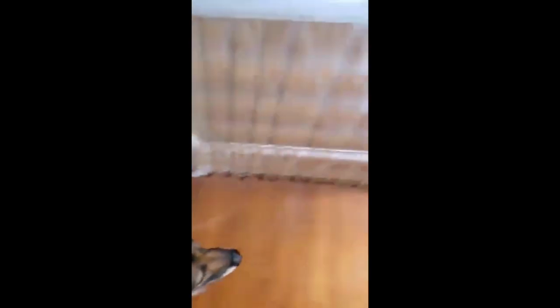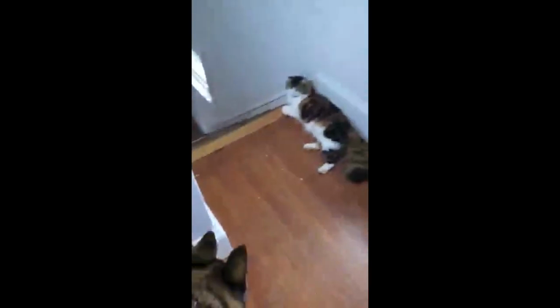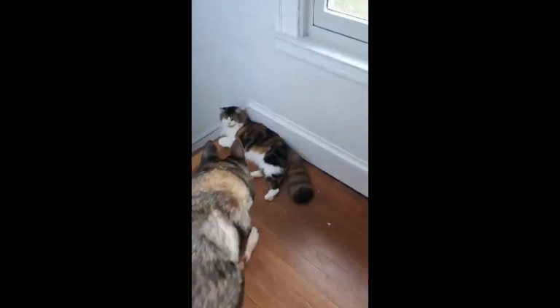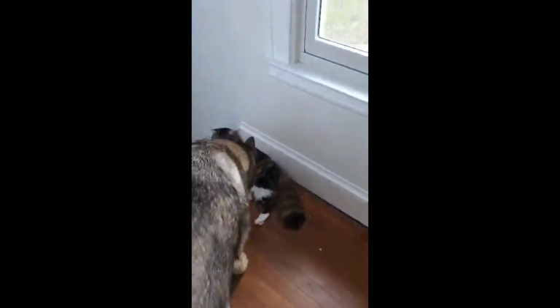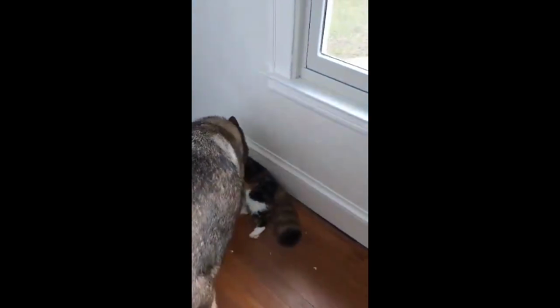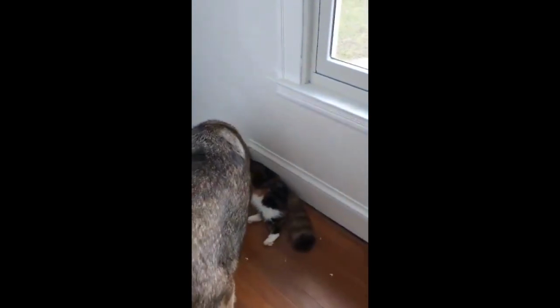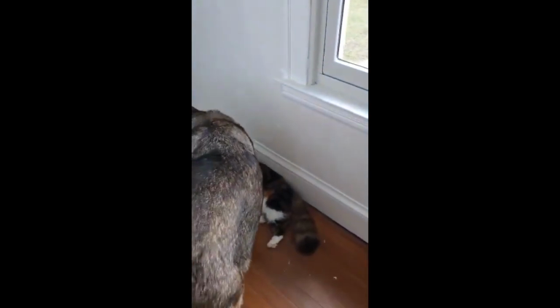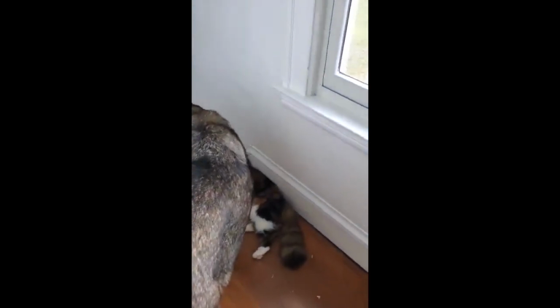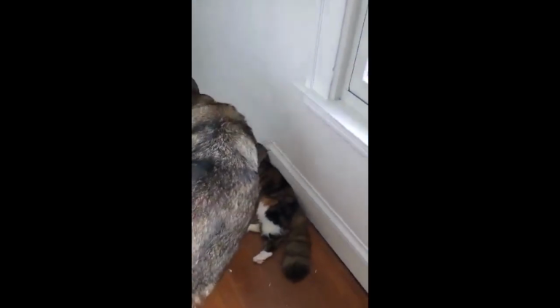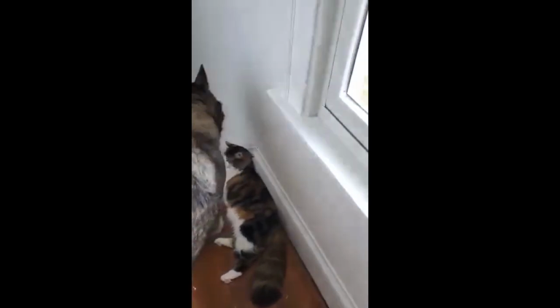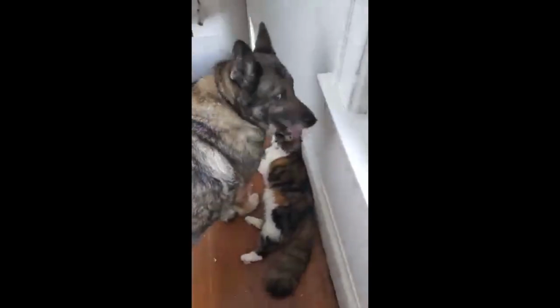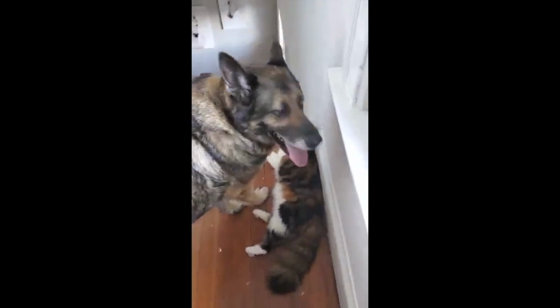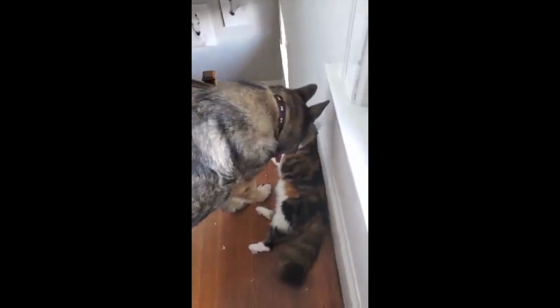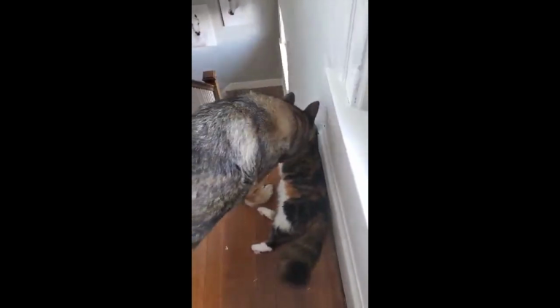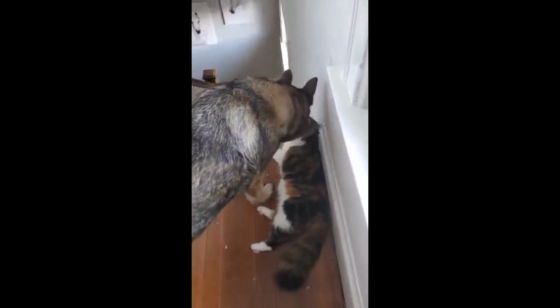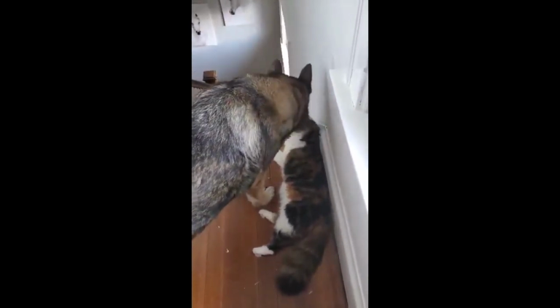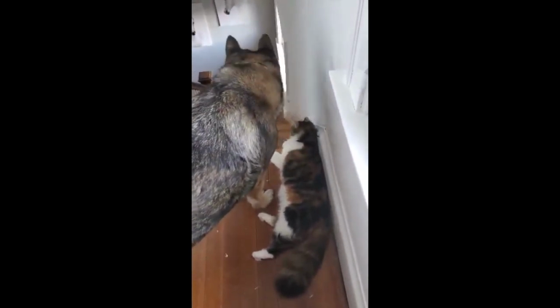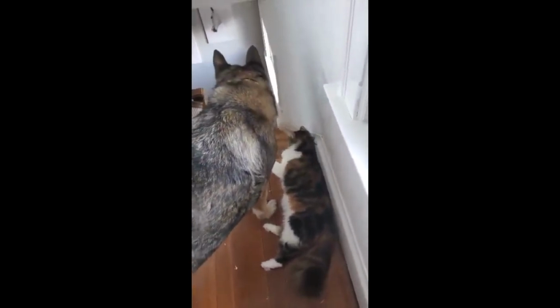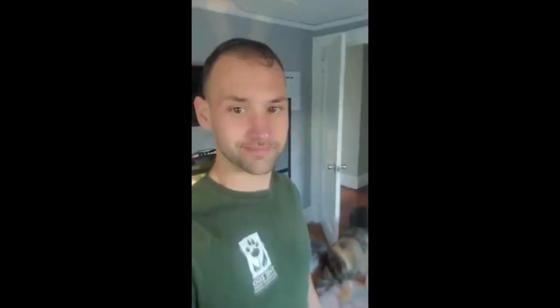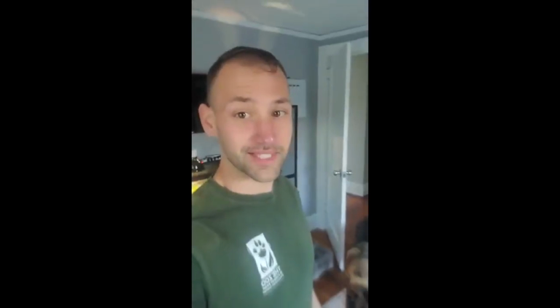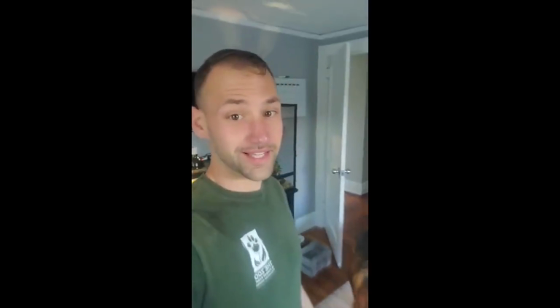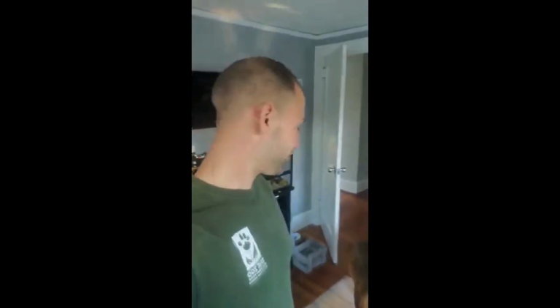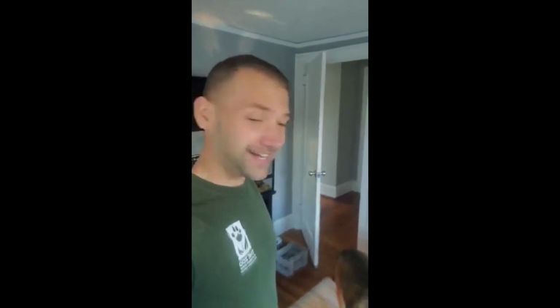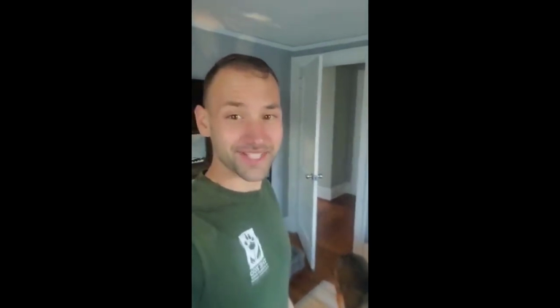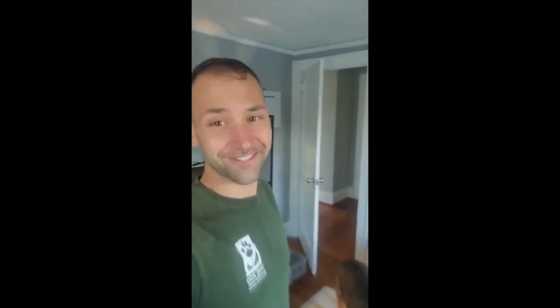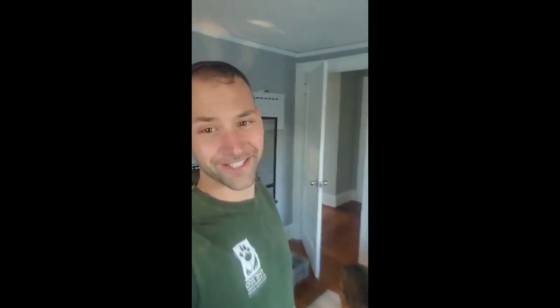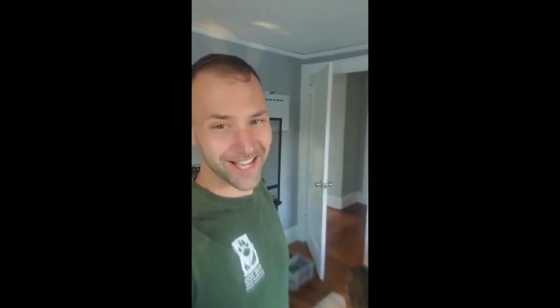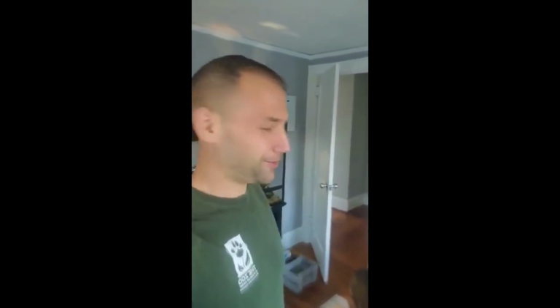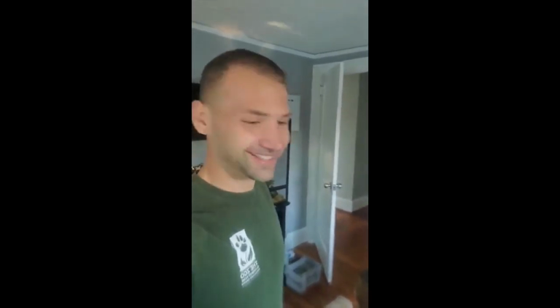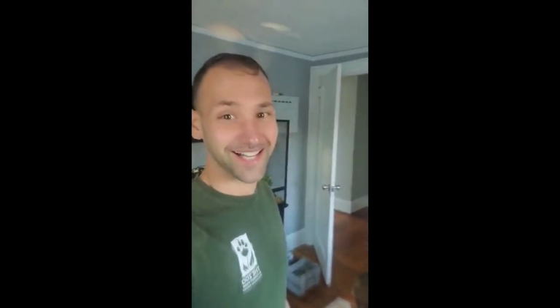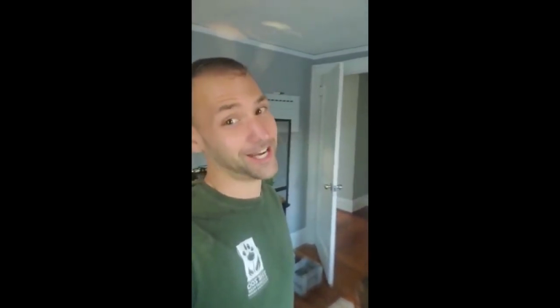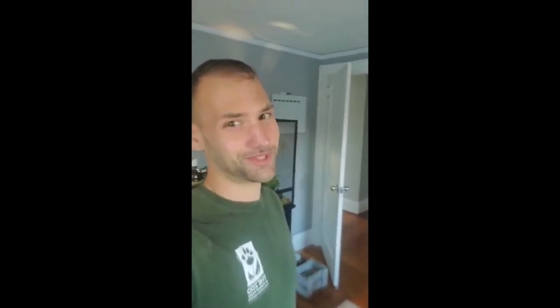Heidi gets along pretty well with cats, just kind of hanging out. And that's all the animals that live here at home. I hope you enjoyed!